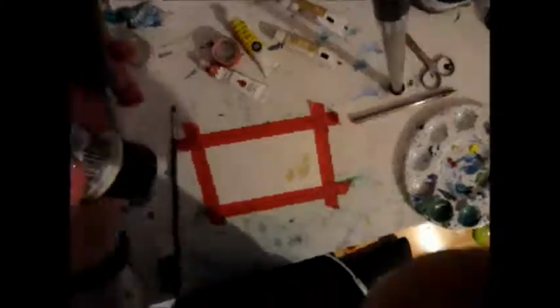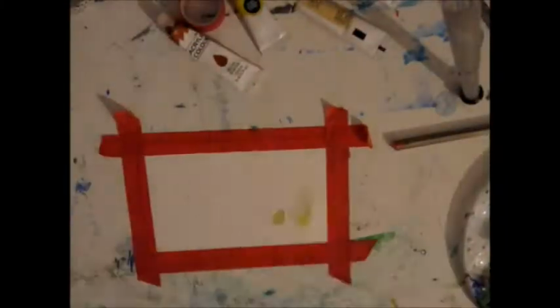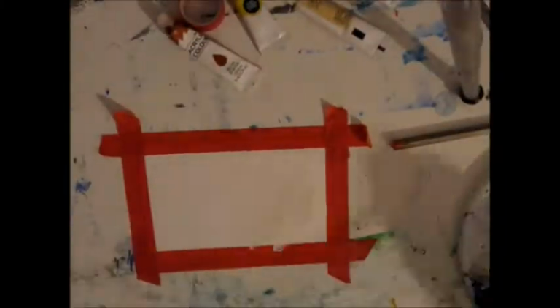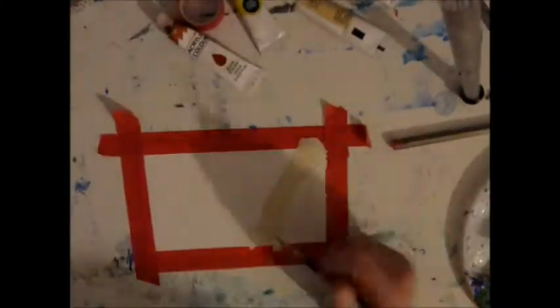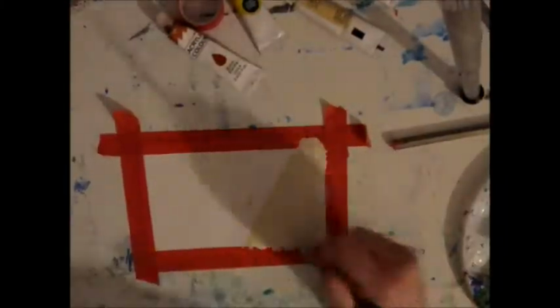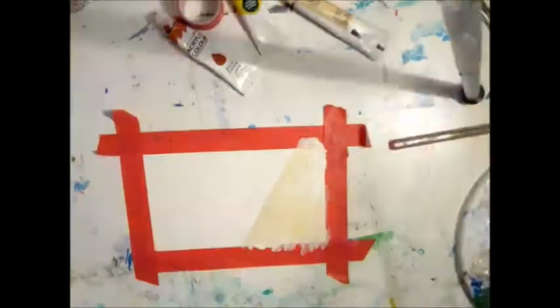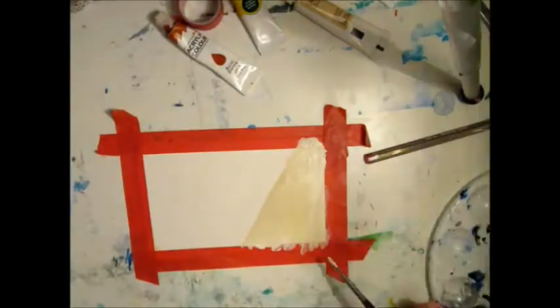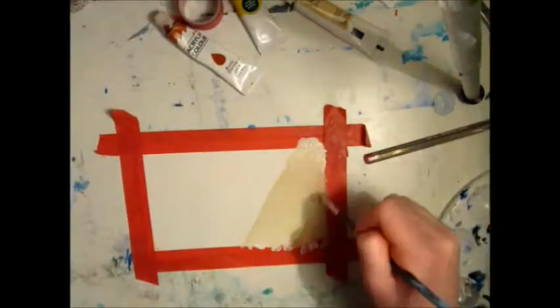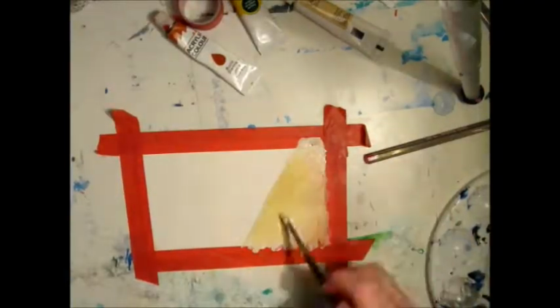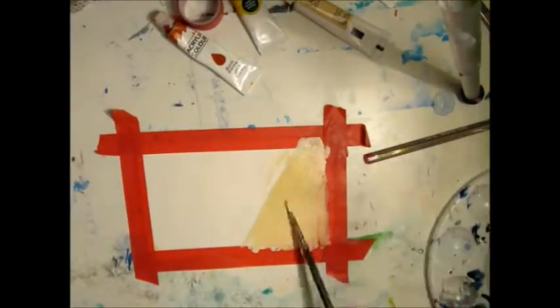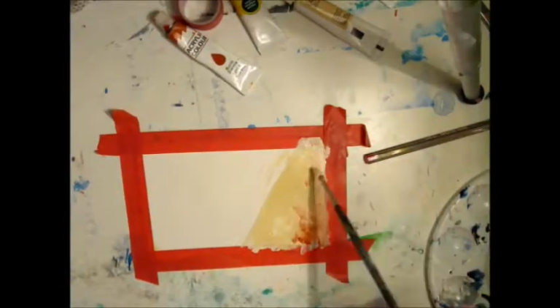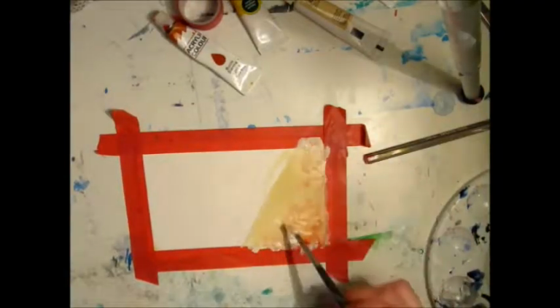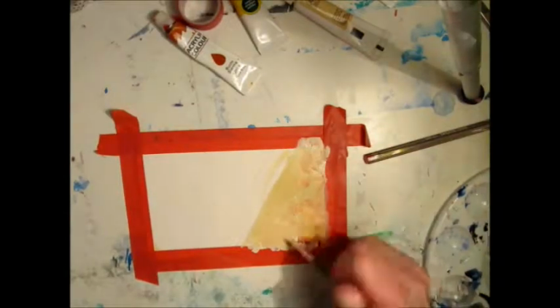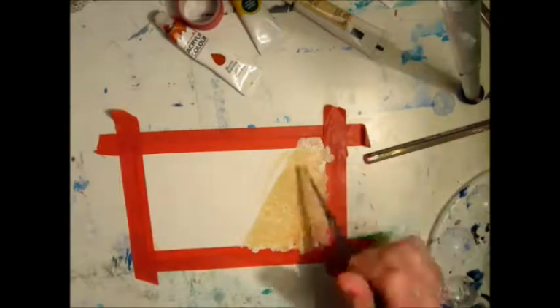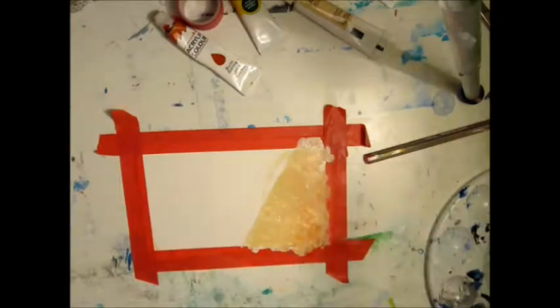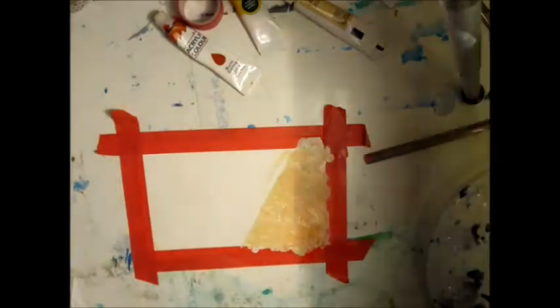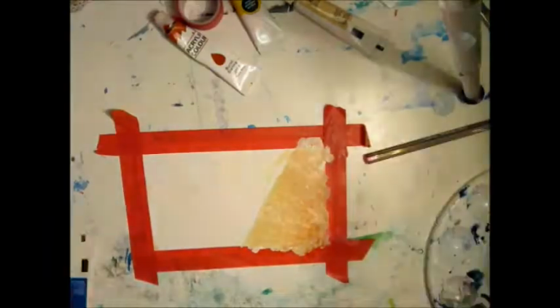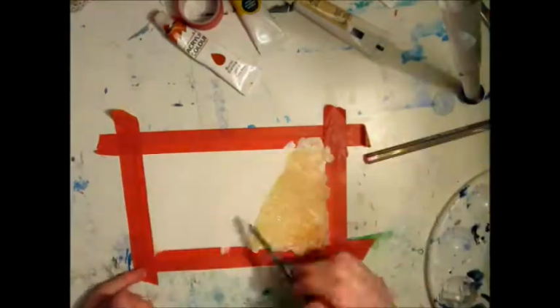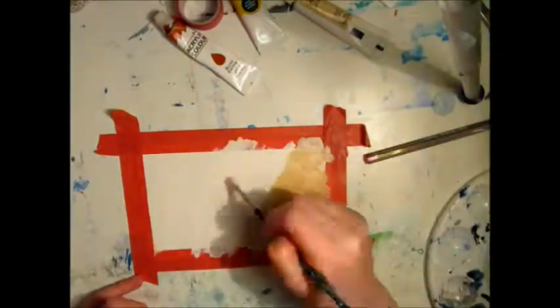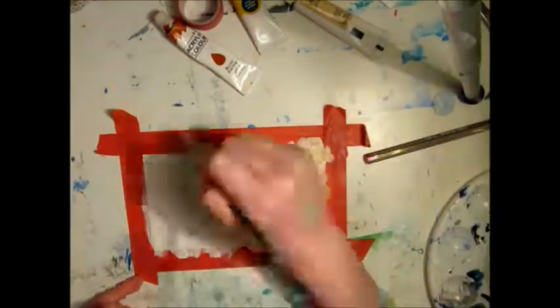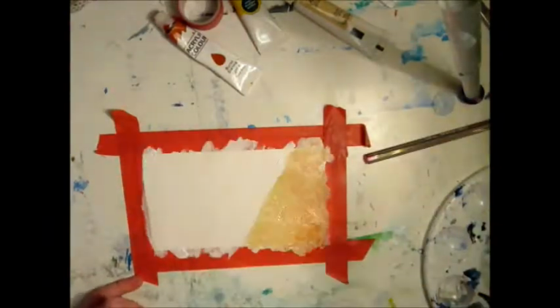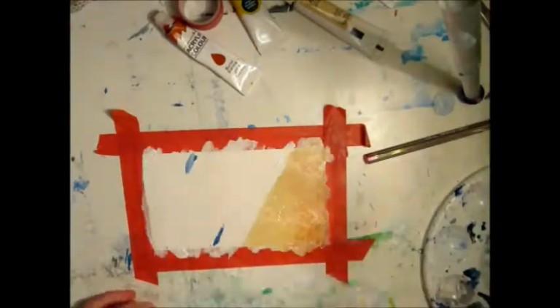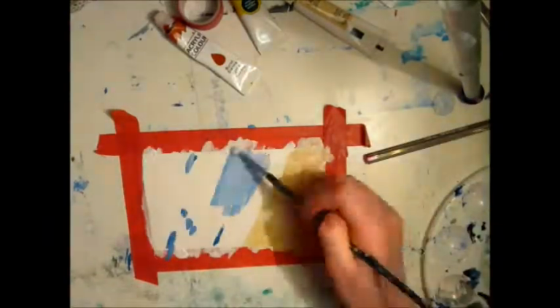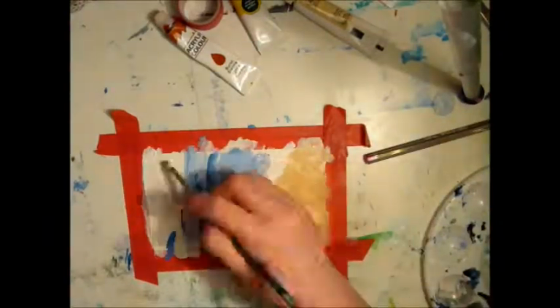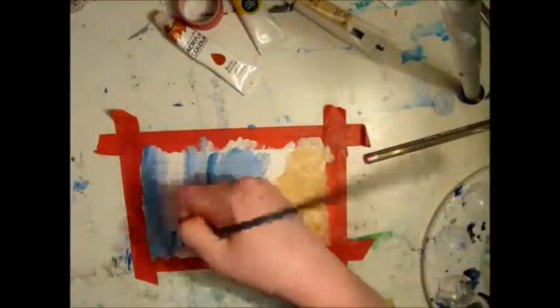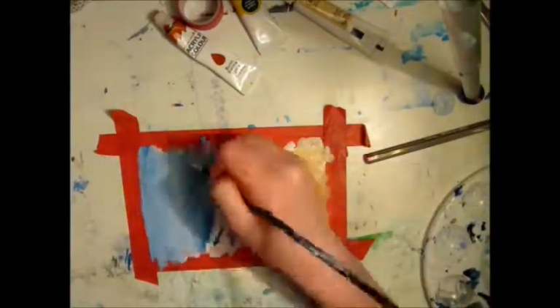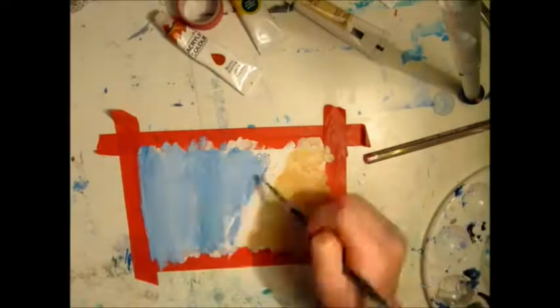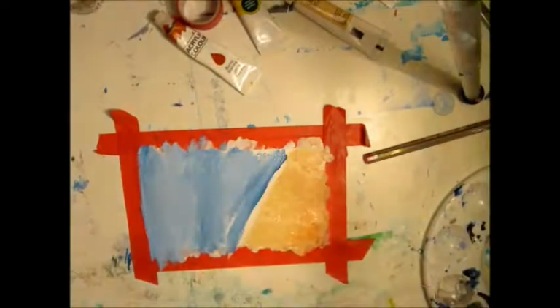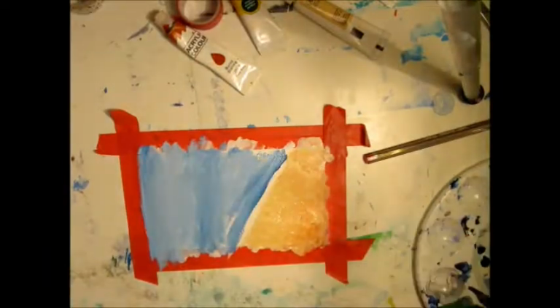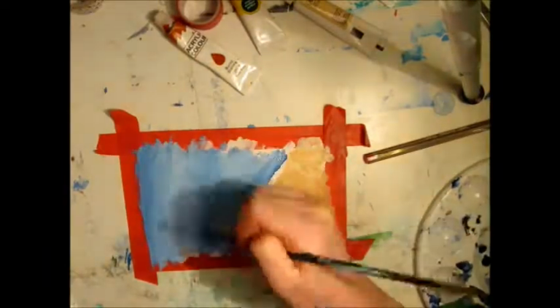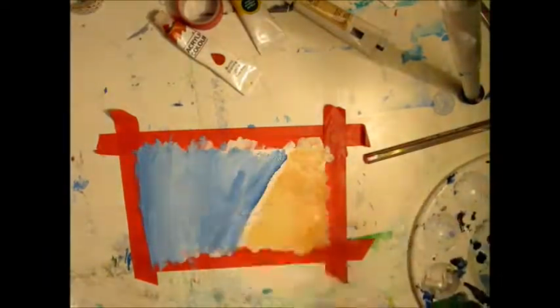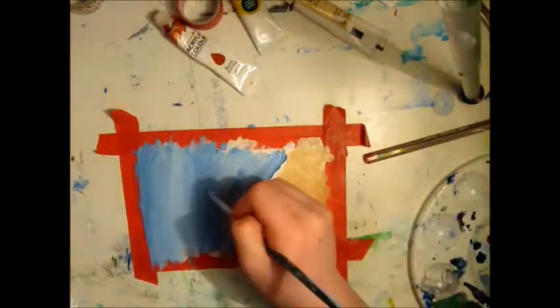Hey guys, welcome back to Painting Everyday for a month. This is day 11. Today I wanted to do something very simple, so I decided to paint a beach.